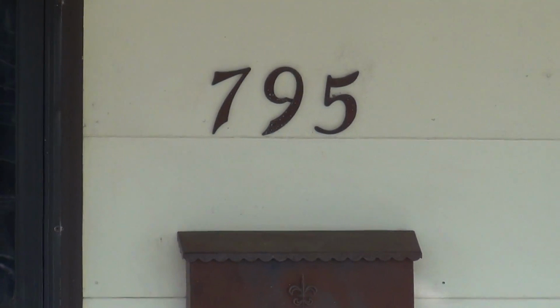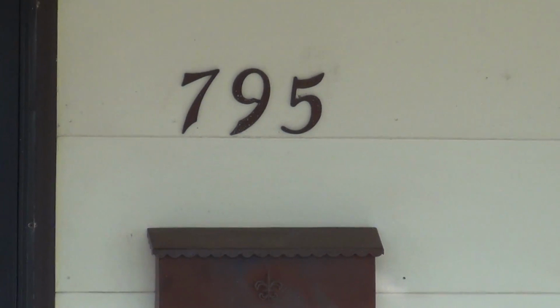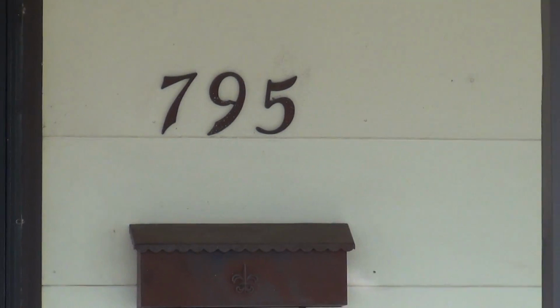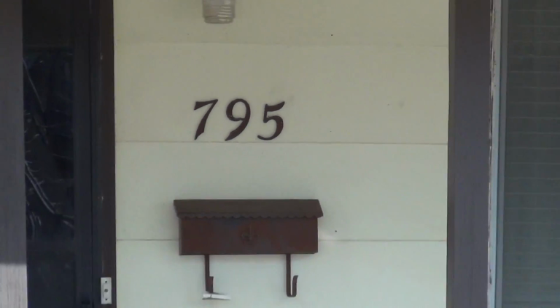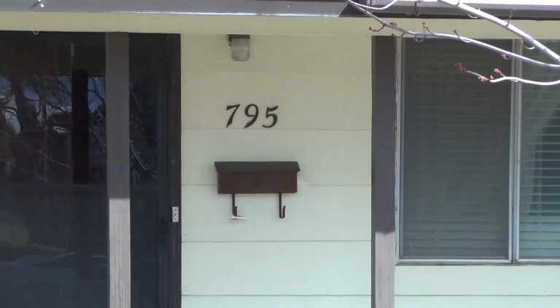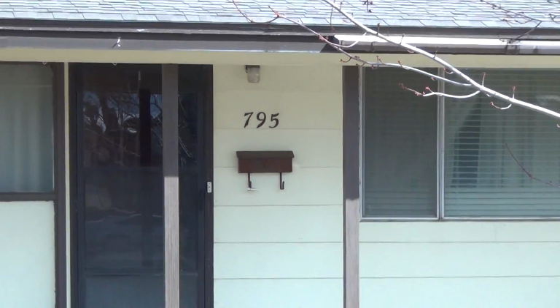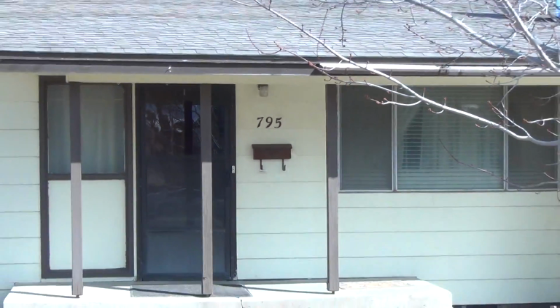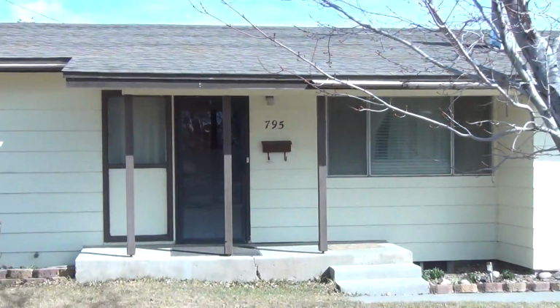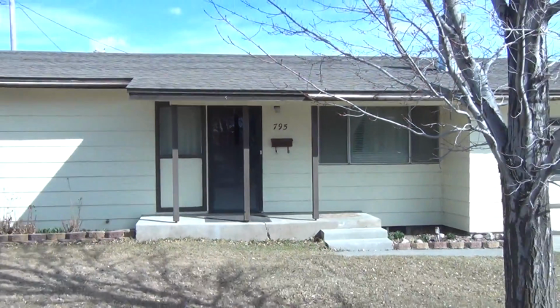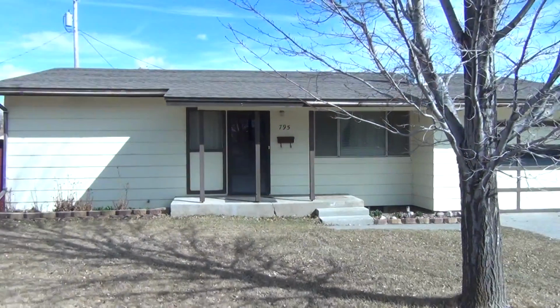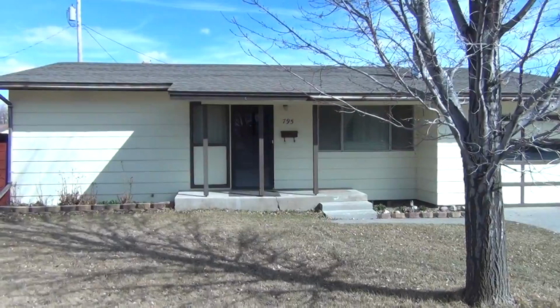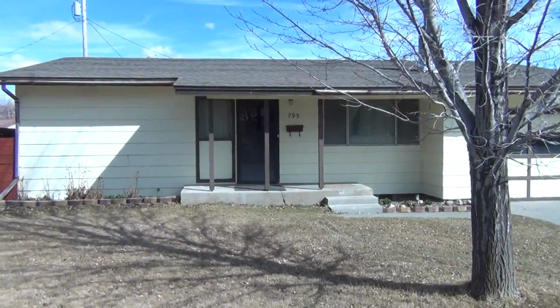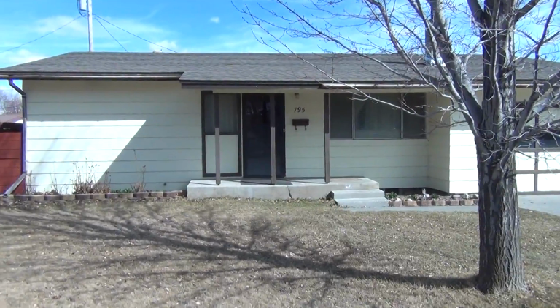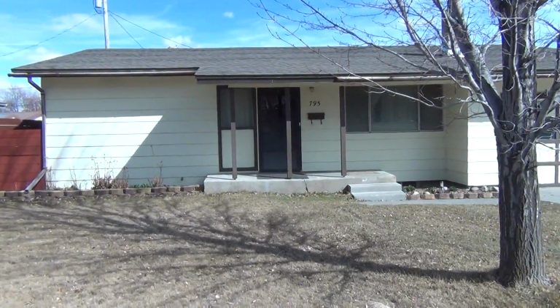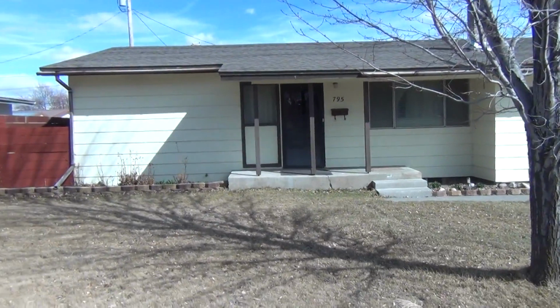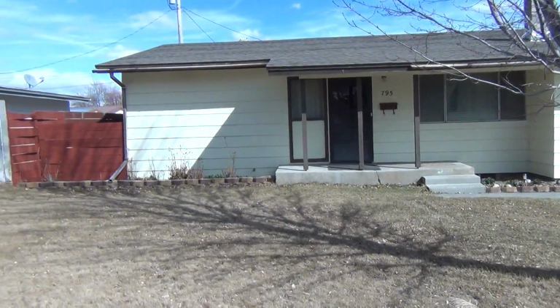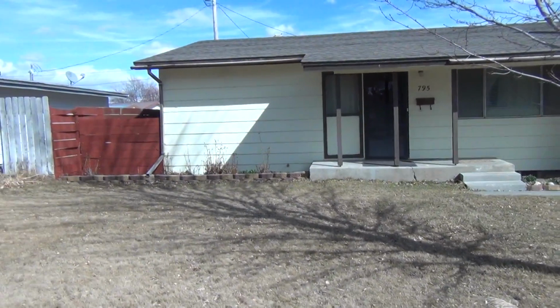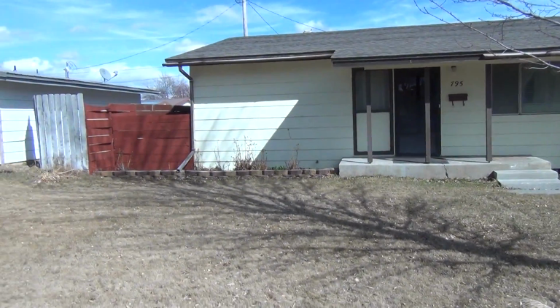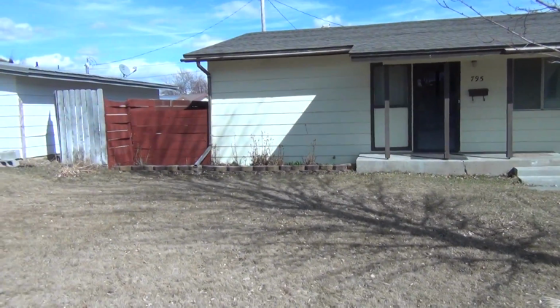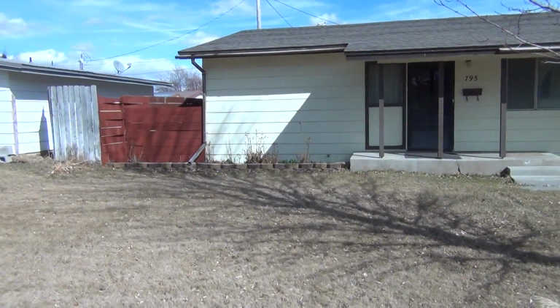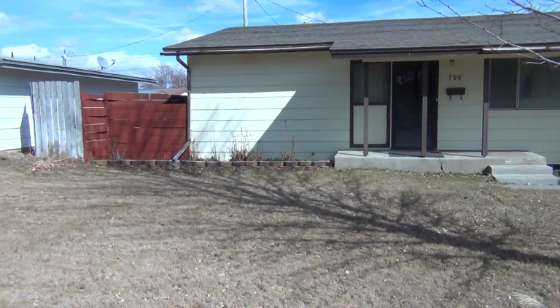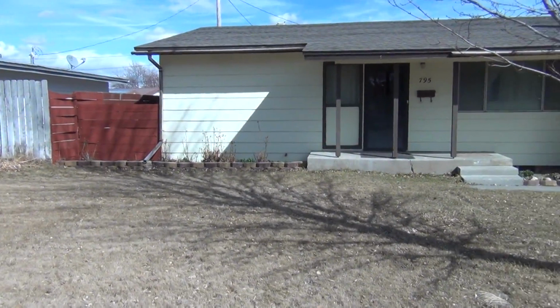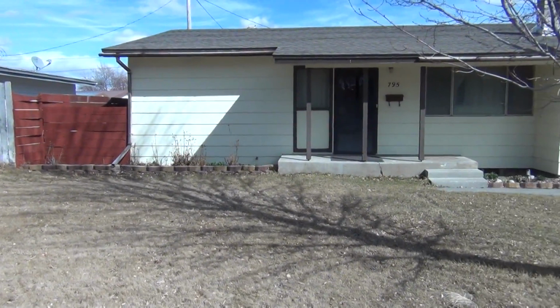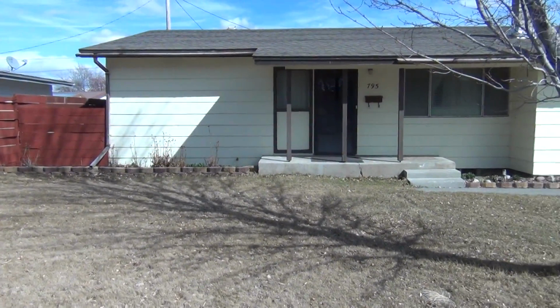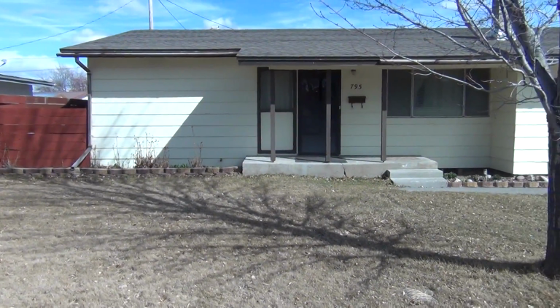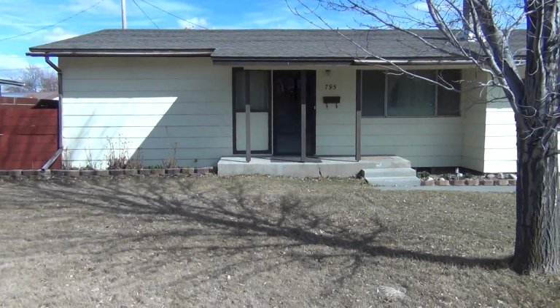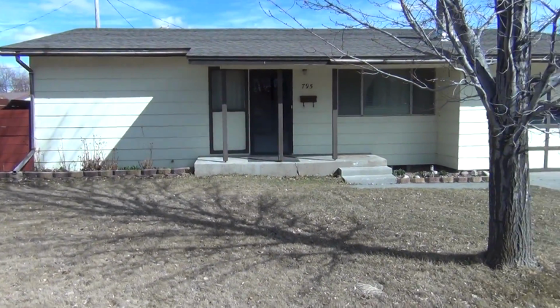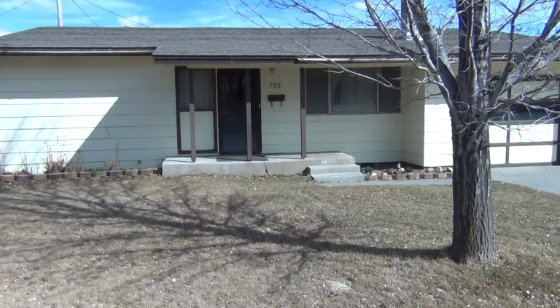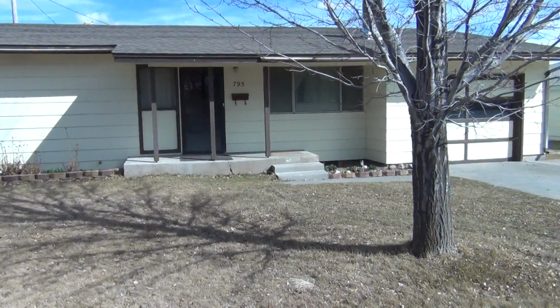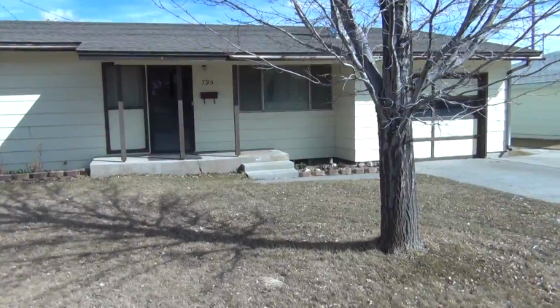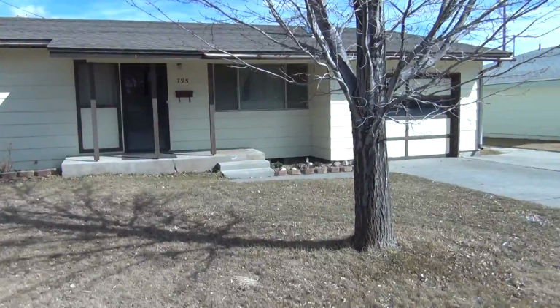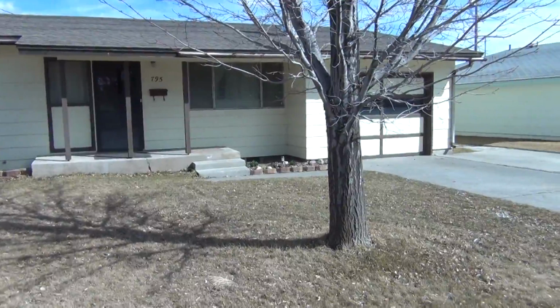We are at 795 West Hill here in Otto Falls. We have a three bedroom, one bath home with a single car garage.